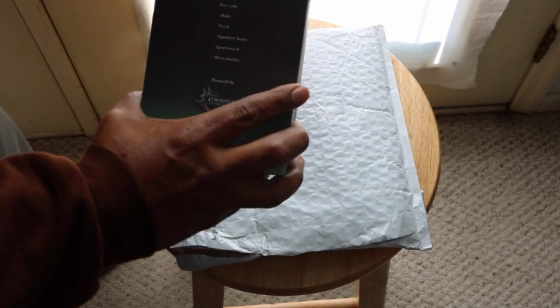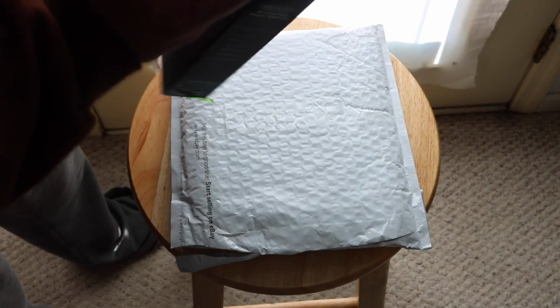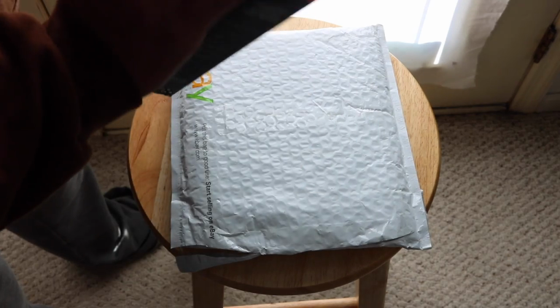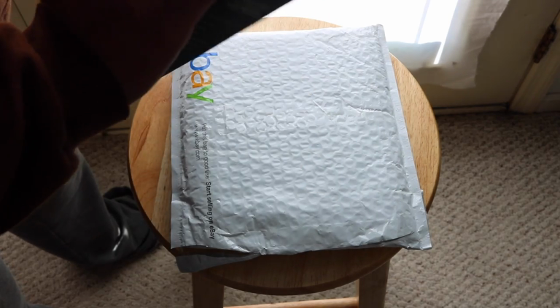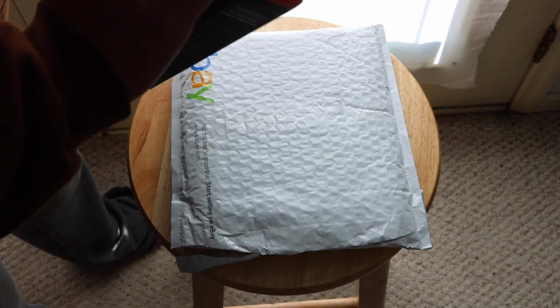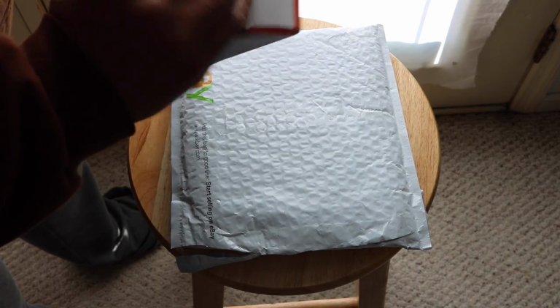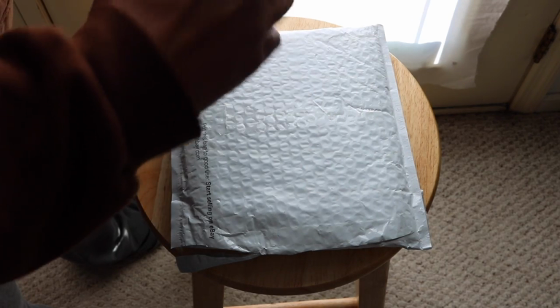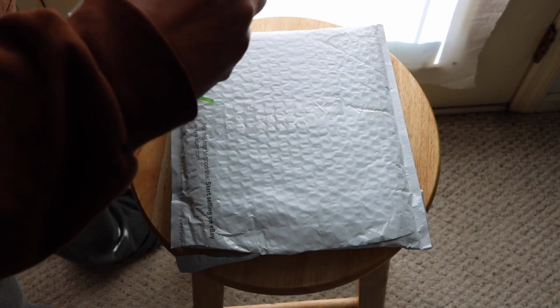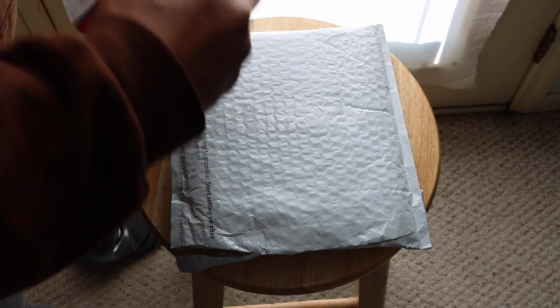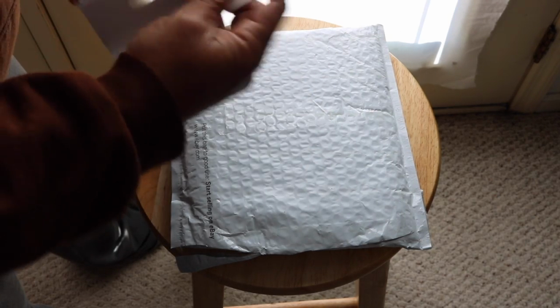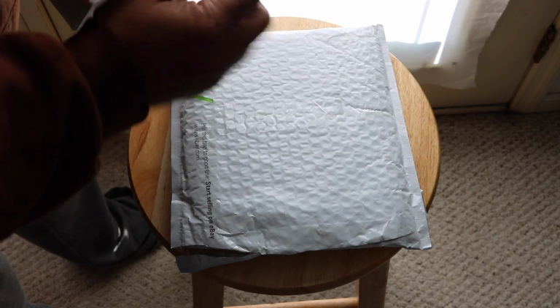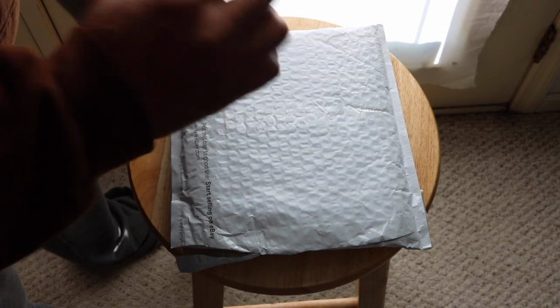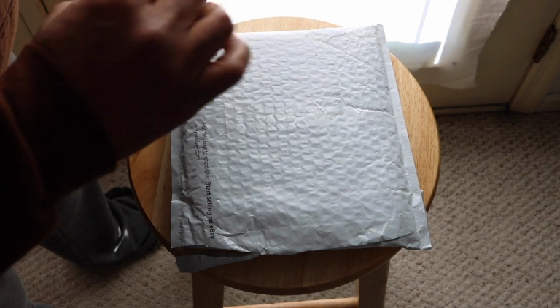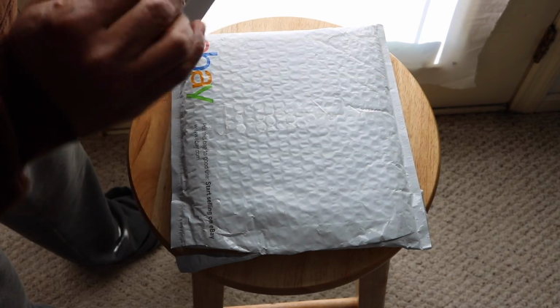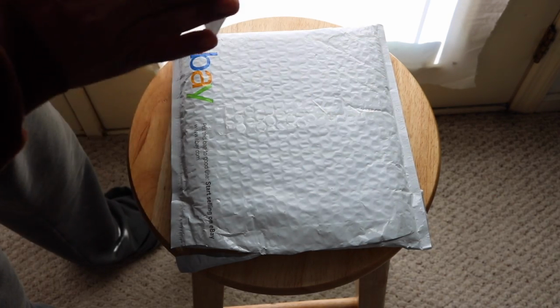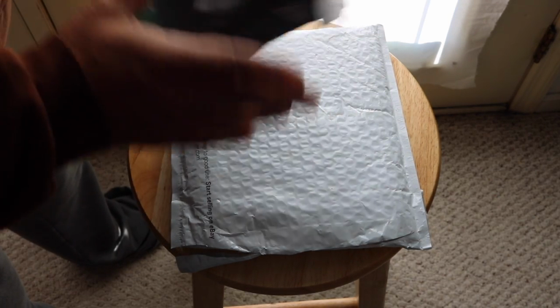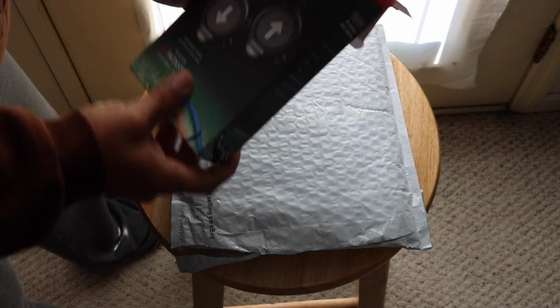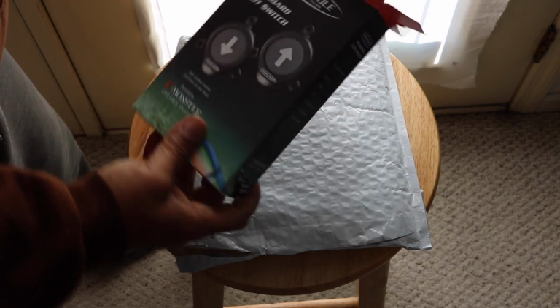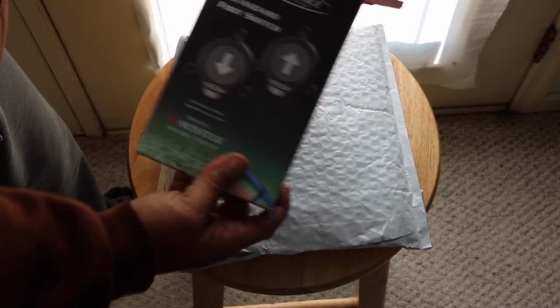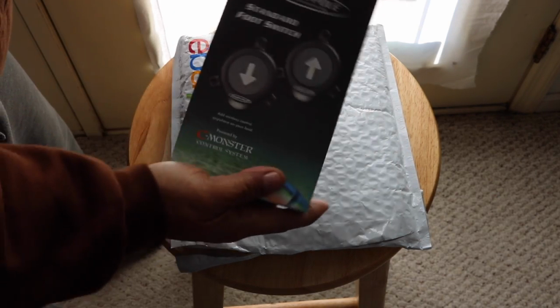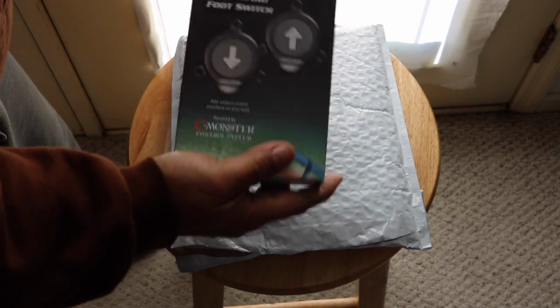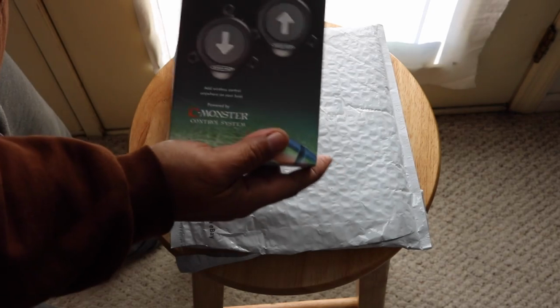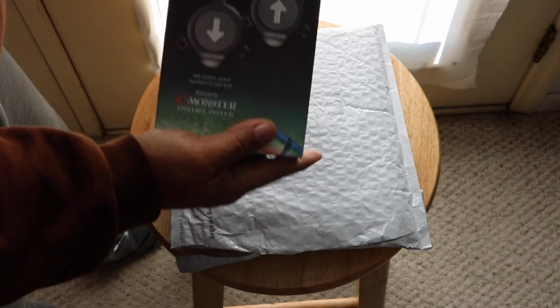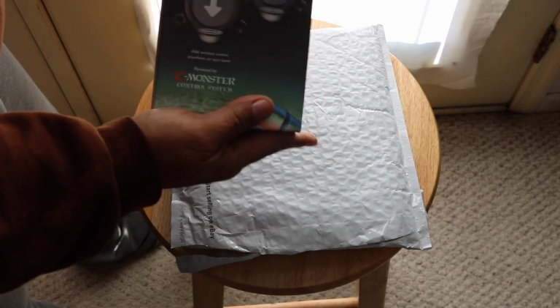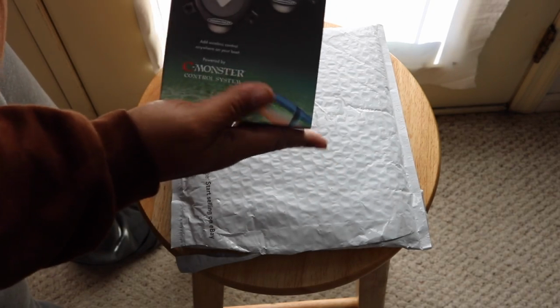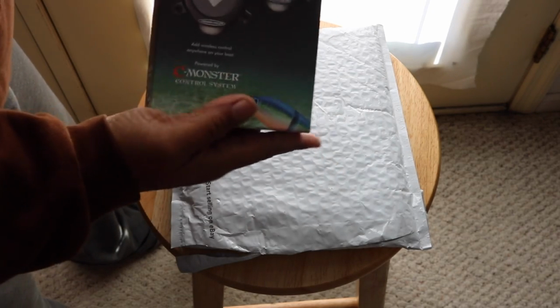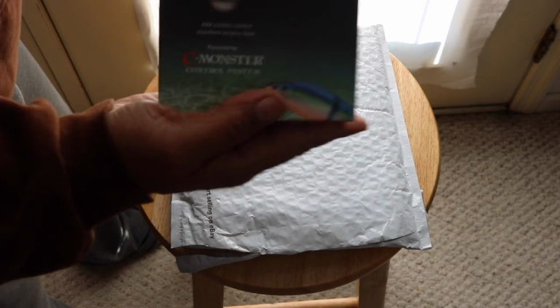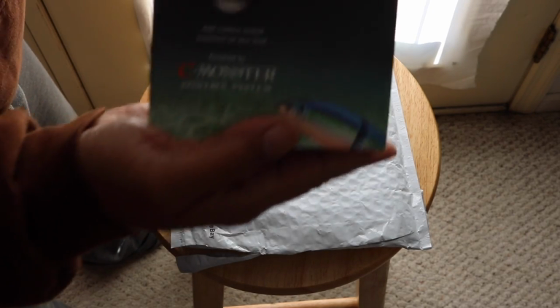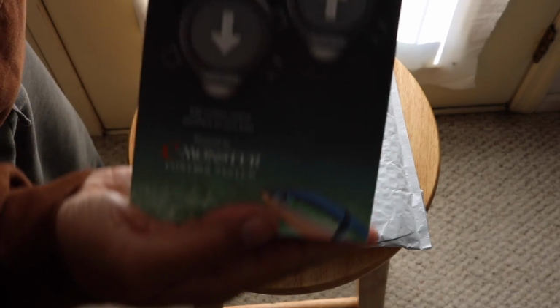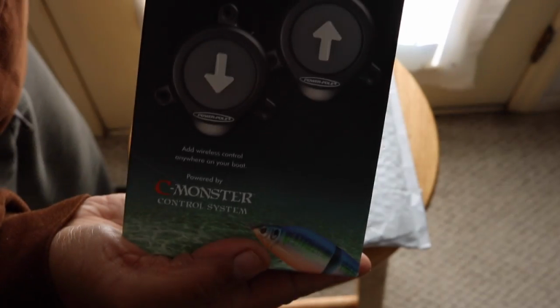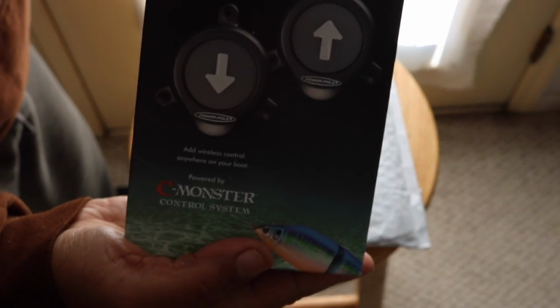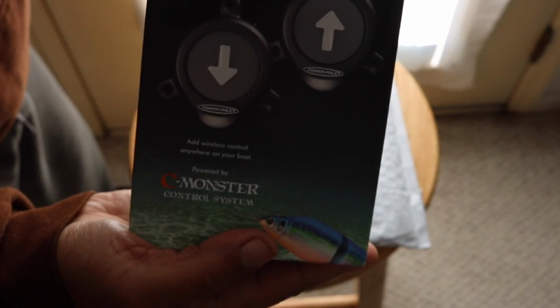Try not to tear the box up too much. By the way, there's the front of the box.